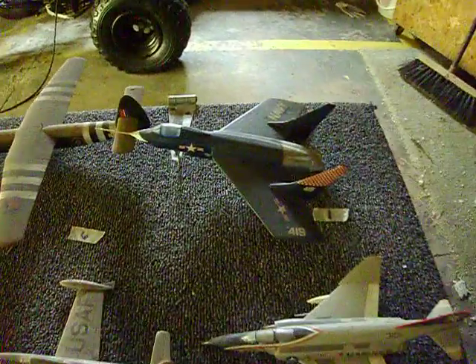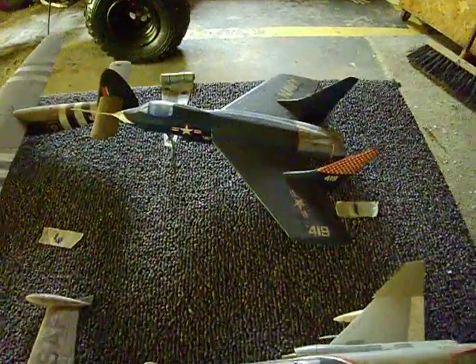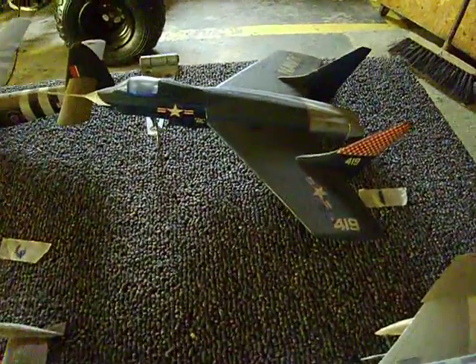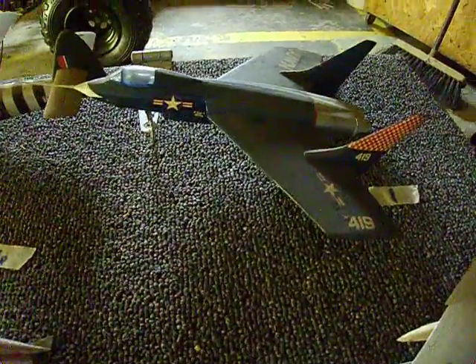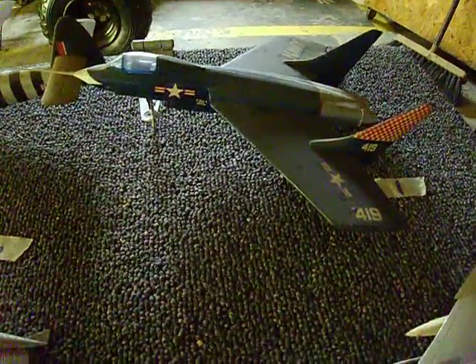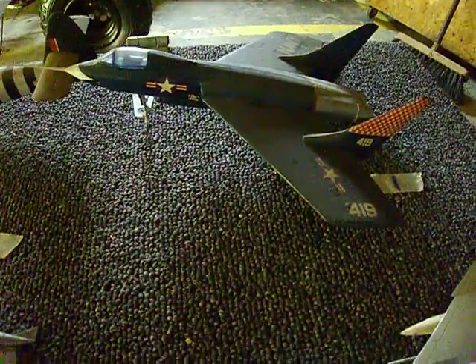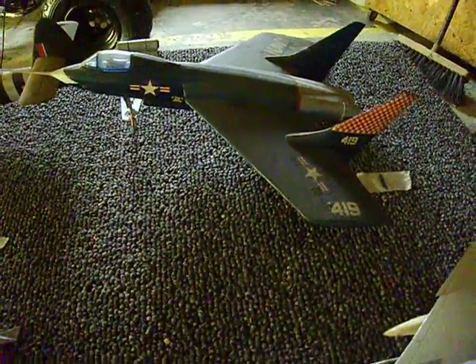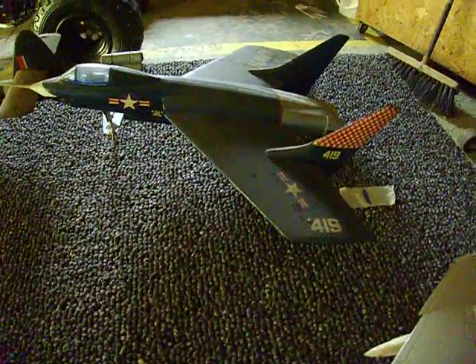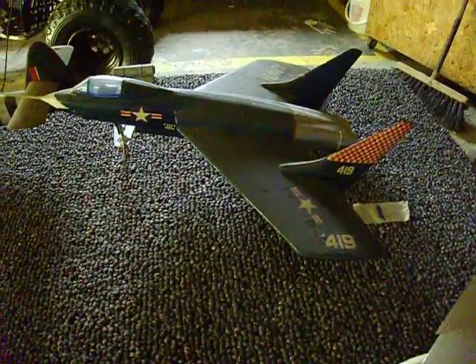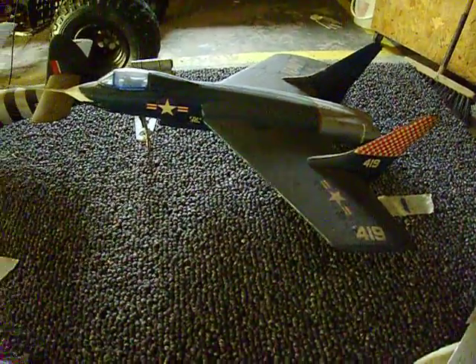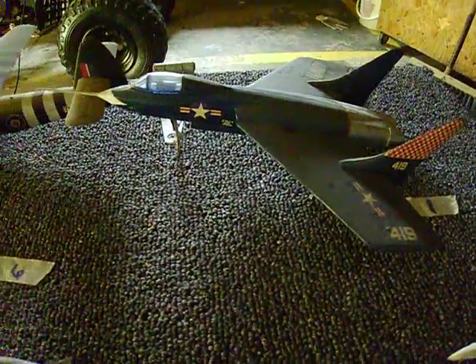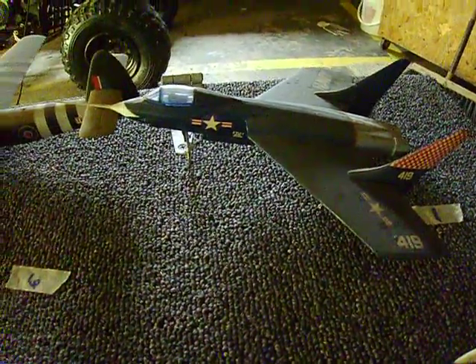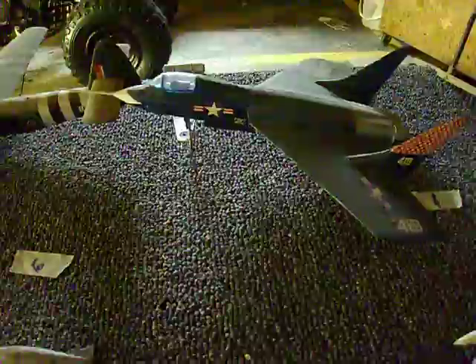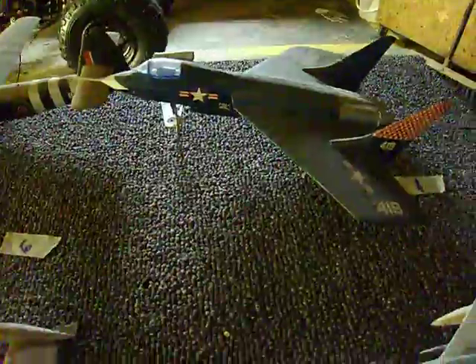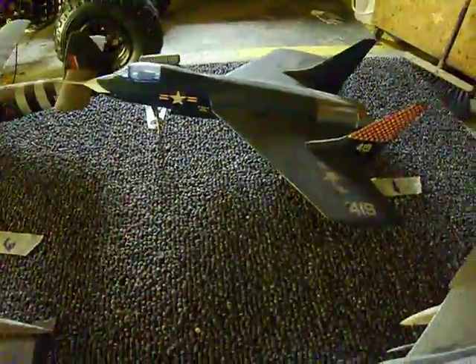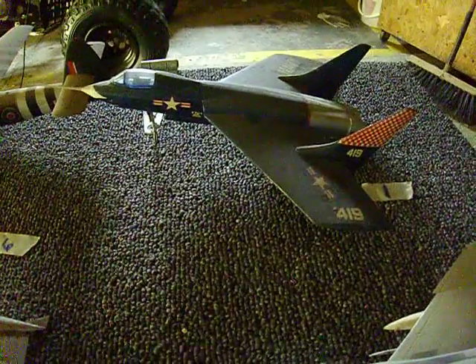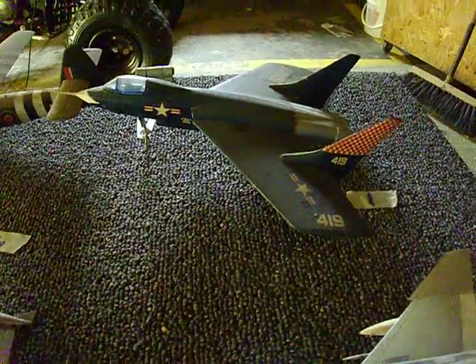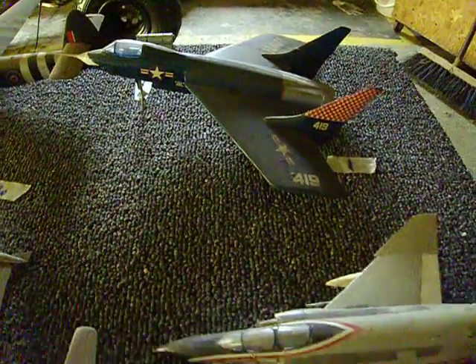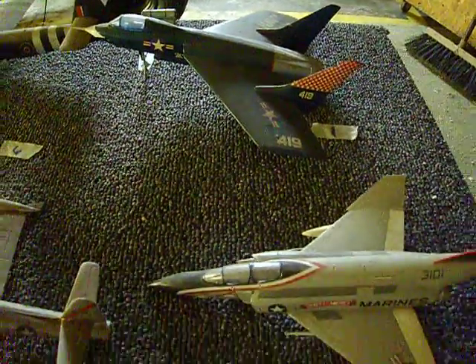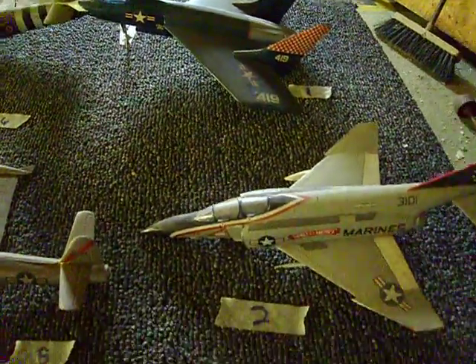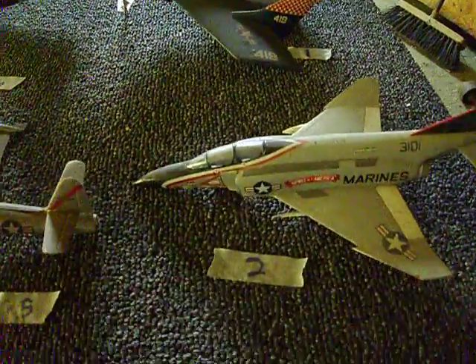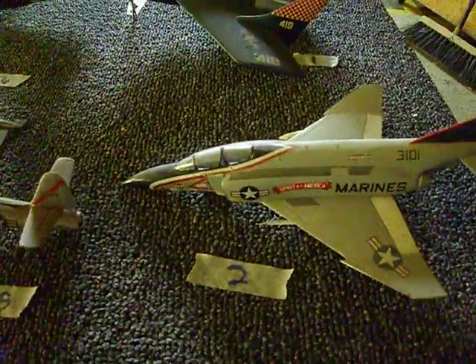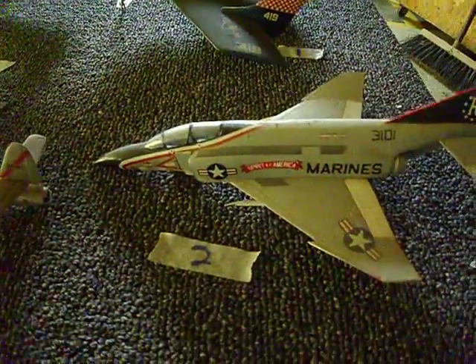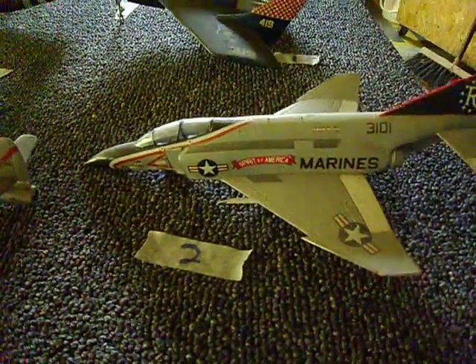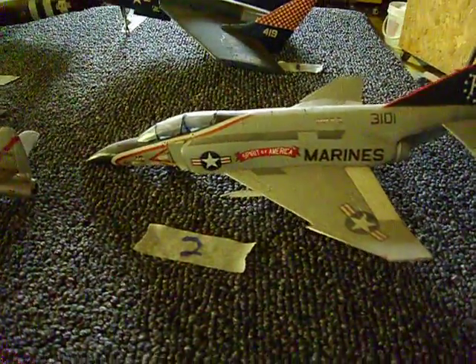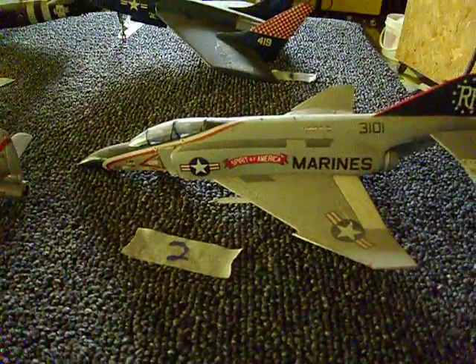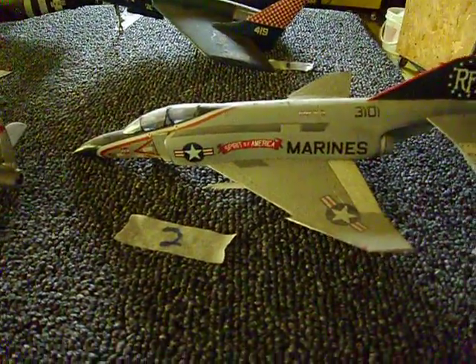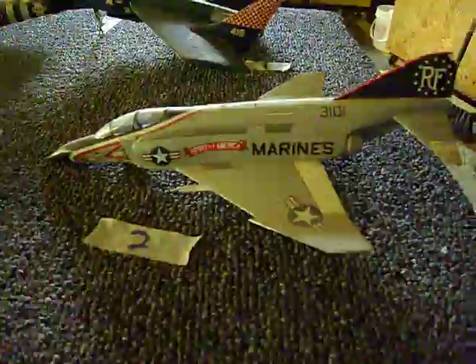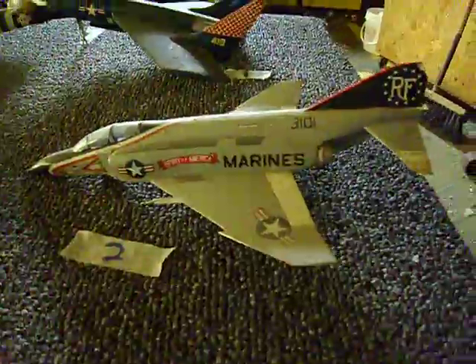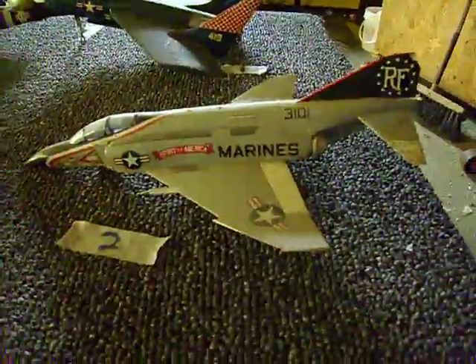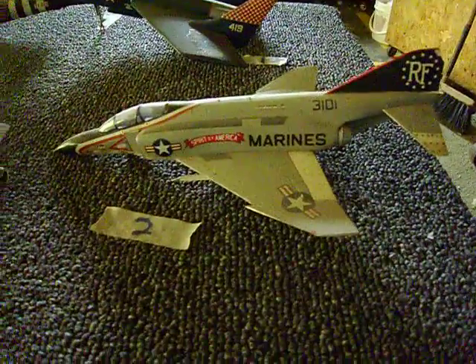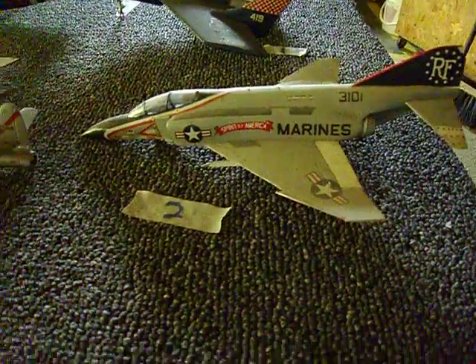Right now we have 186 airplanes. After this video, that's how many we'll have. We ain't even halfway there yet, people. But this is drawer number seven.